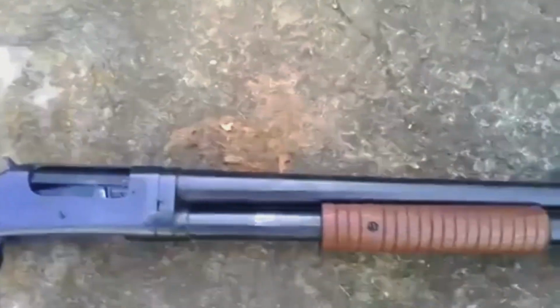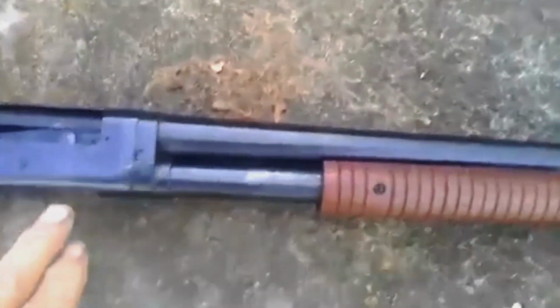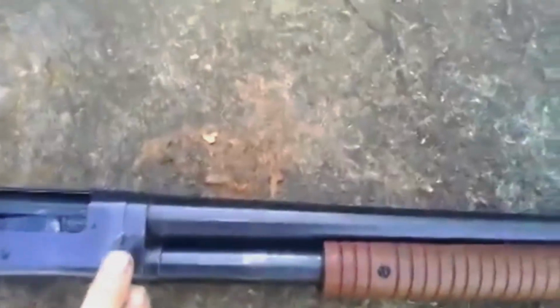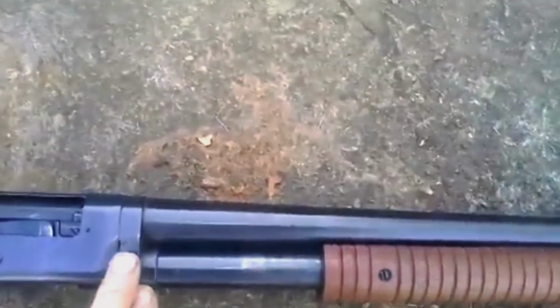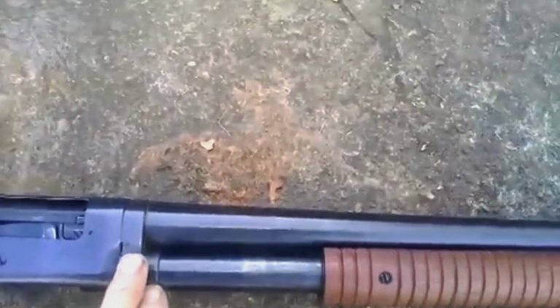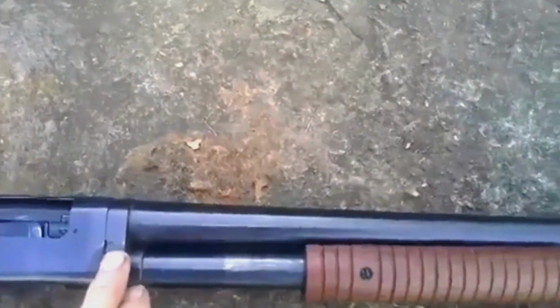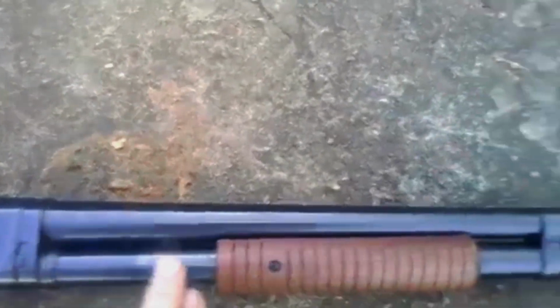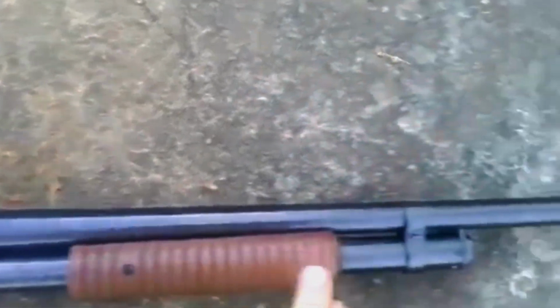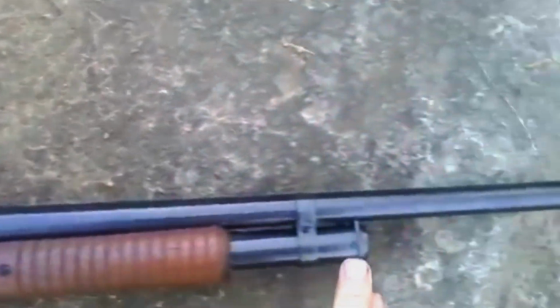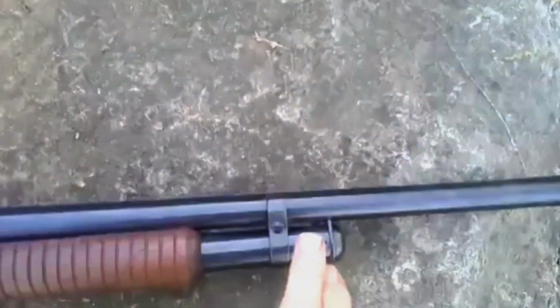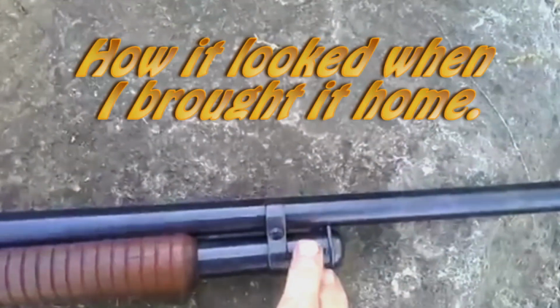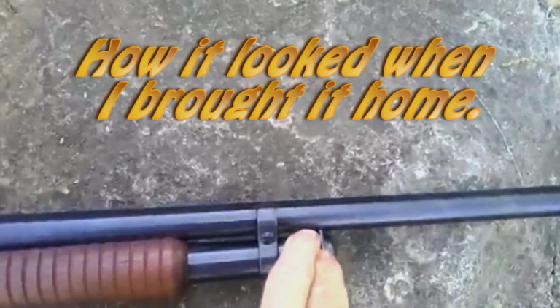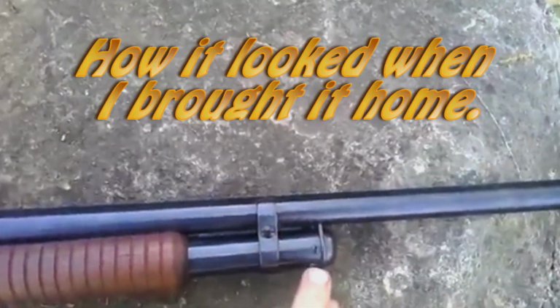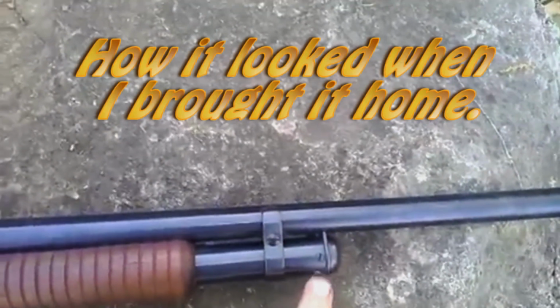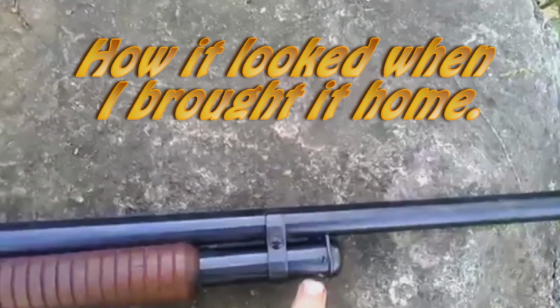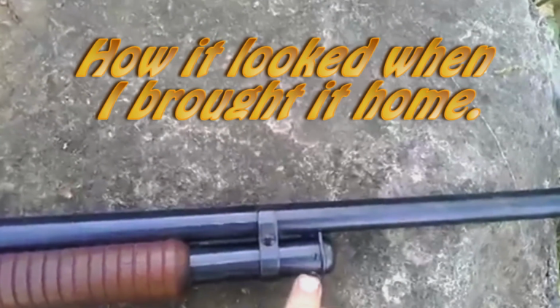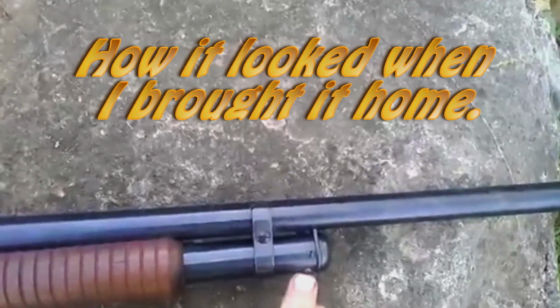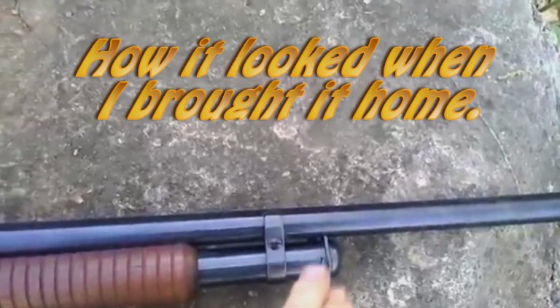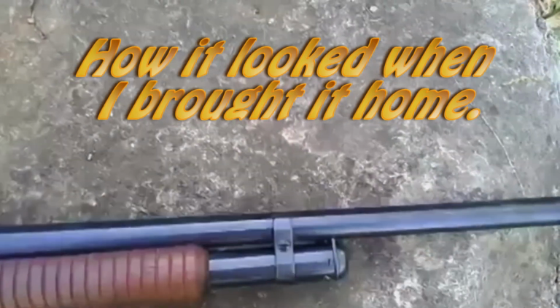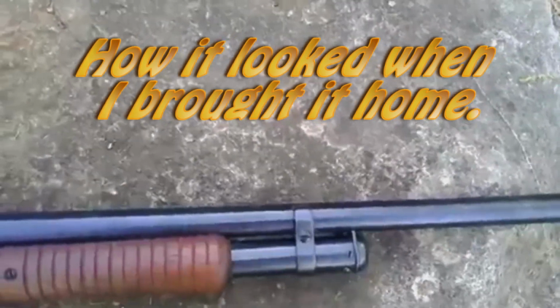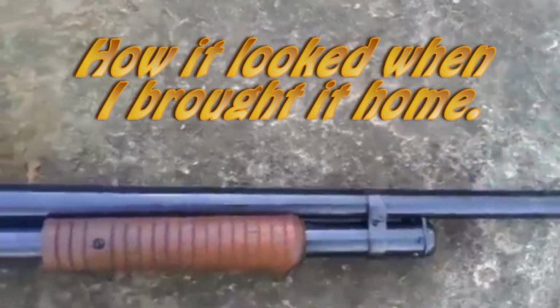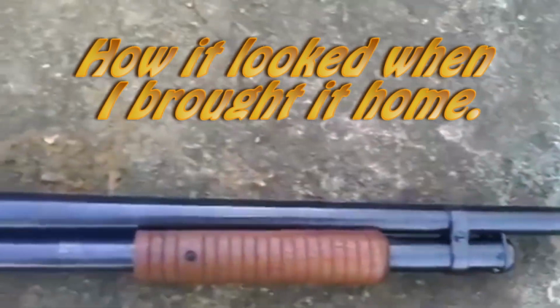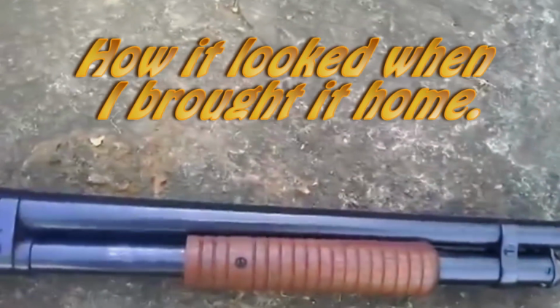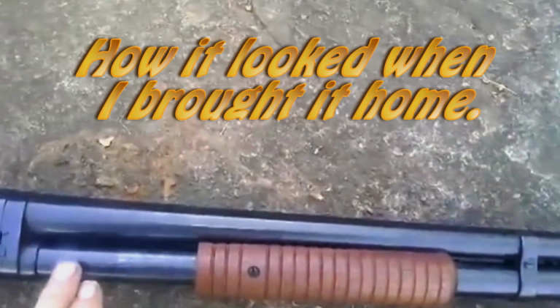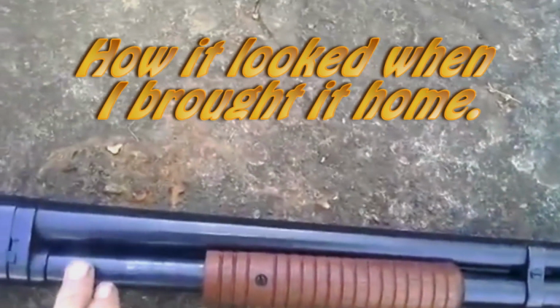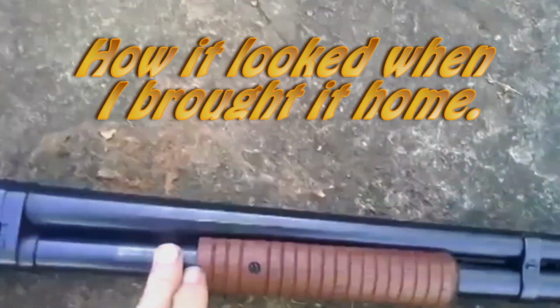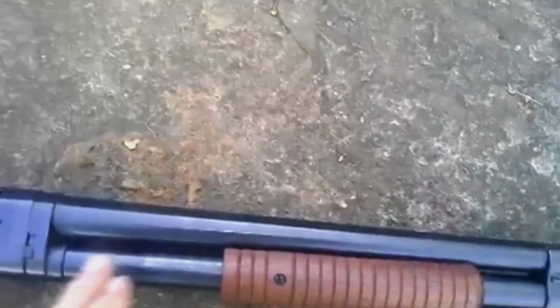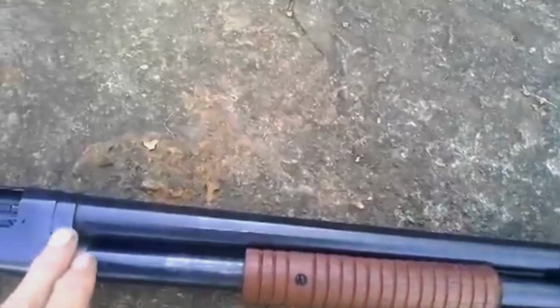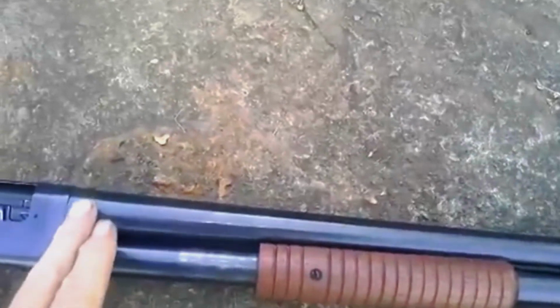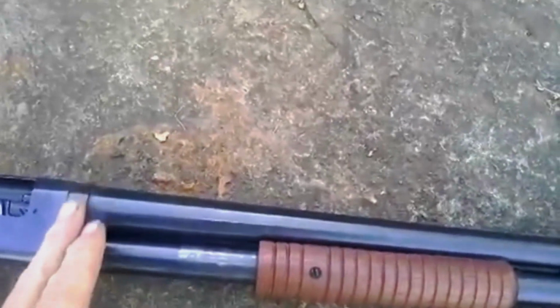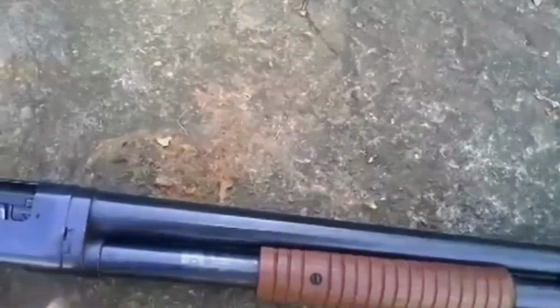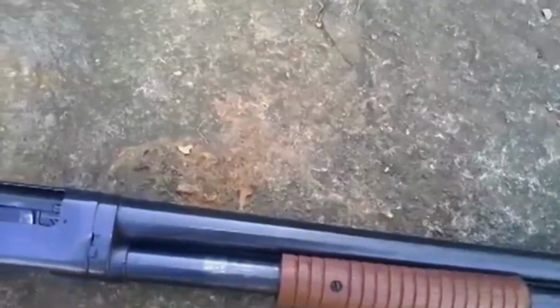It's a takedown model, which means there's a pin you can see on the other side — it sticks out here a little bit. You twist this and then the tube pulls forward, and the whole thing will break apart right there.